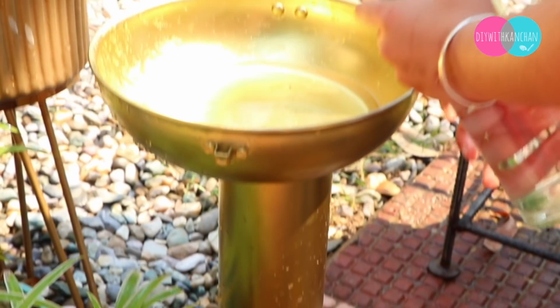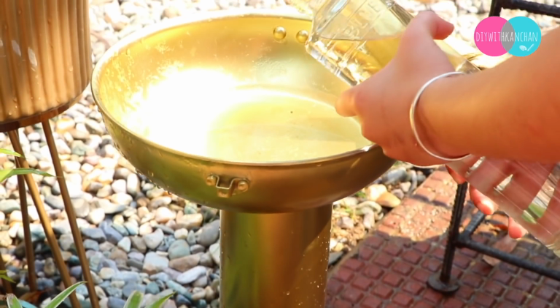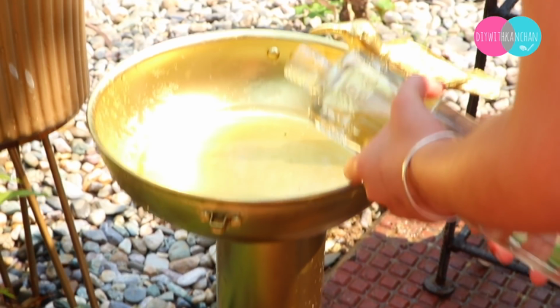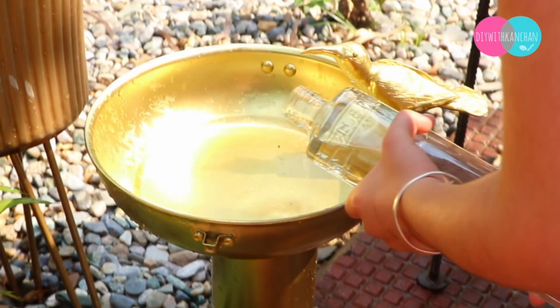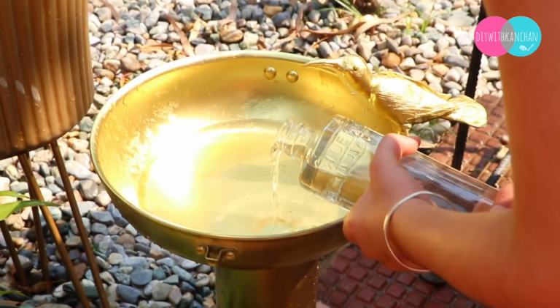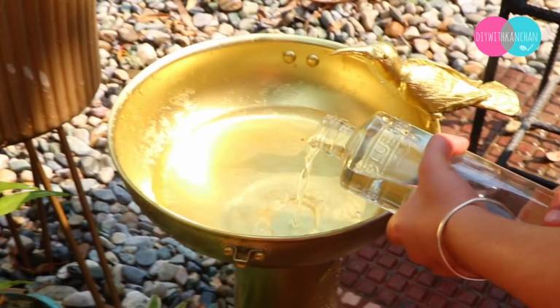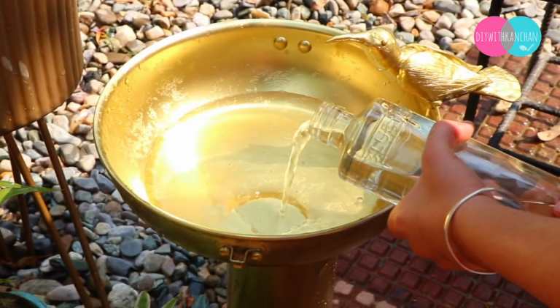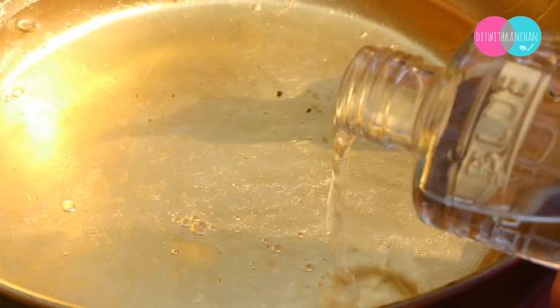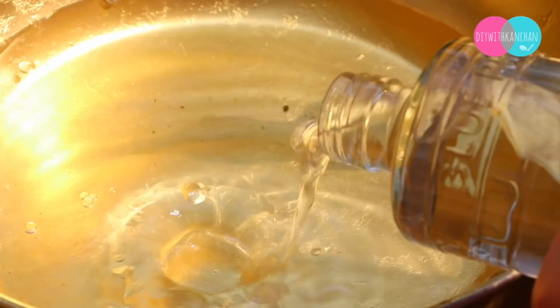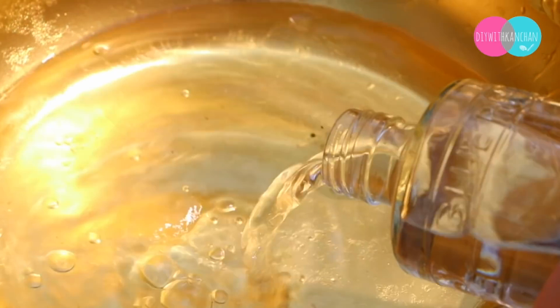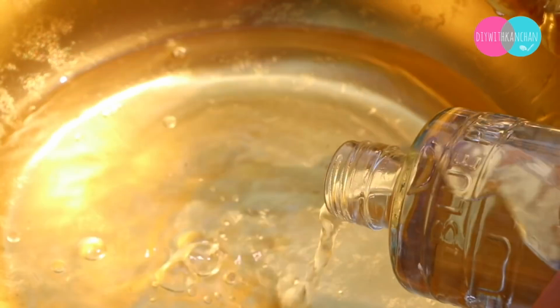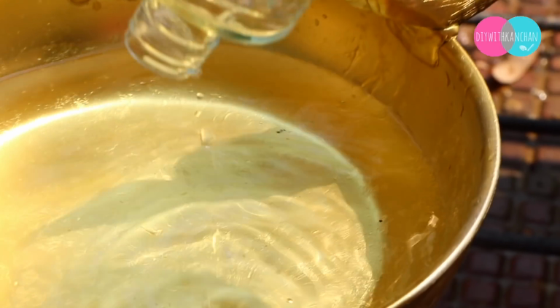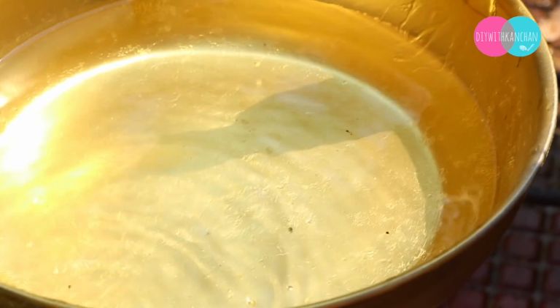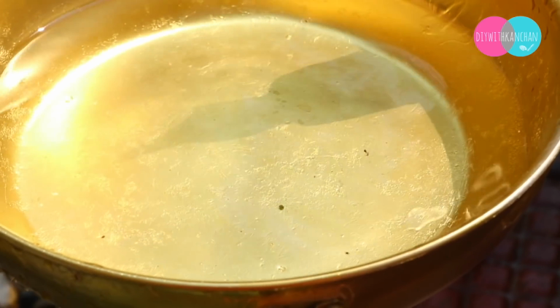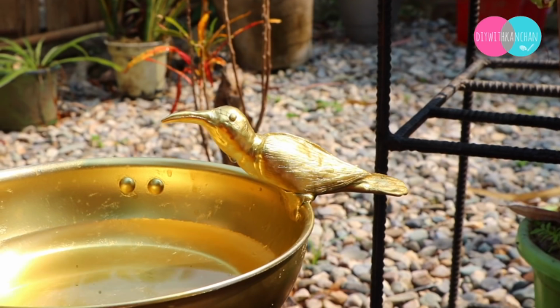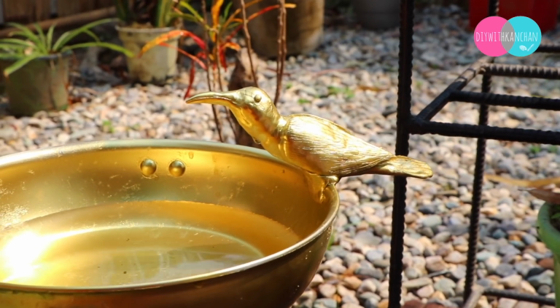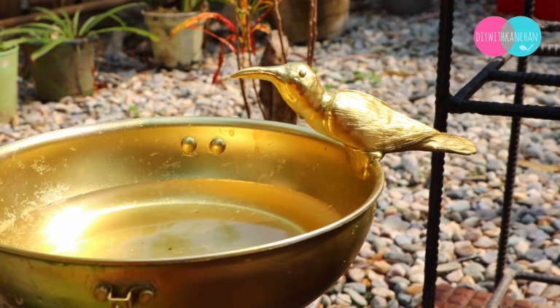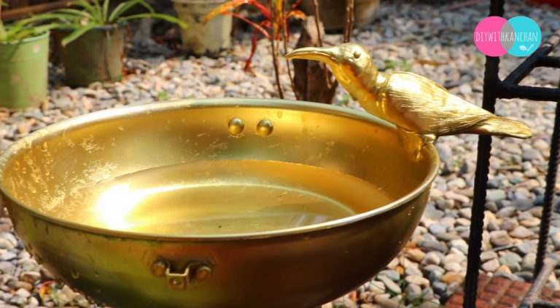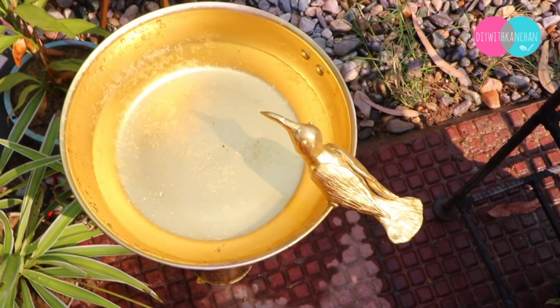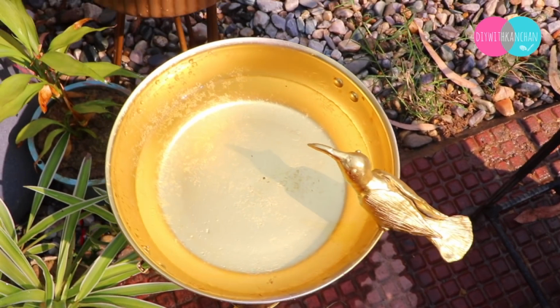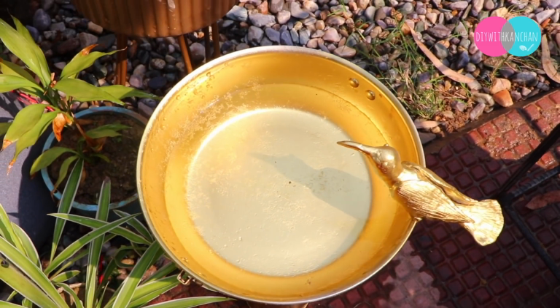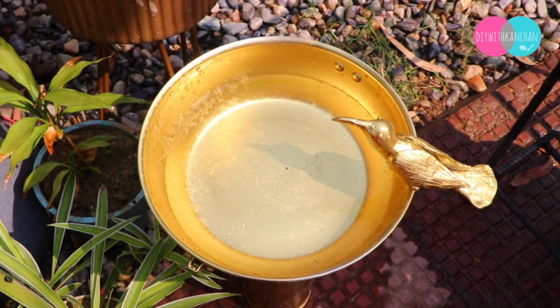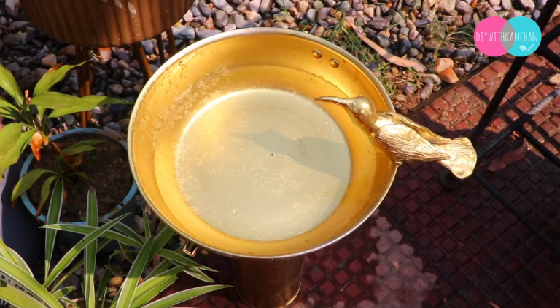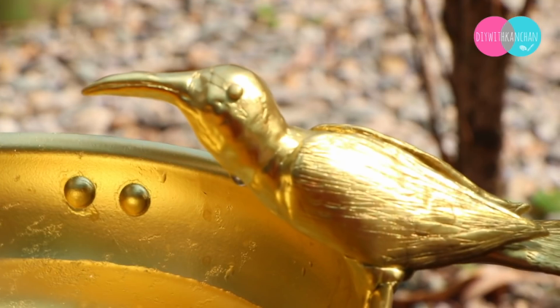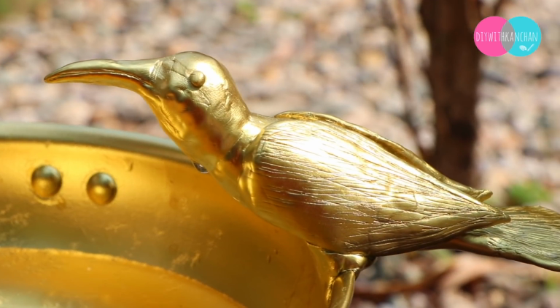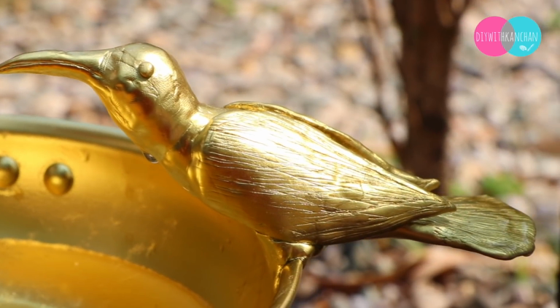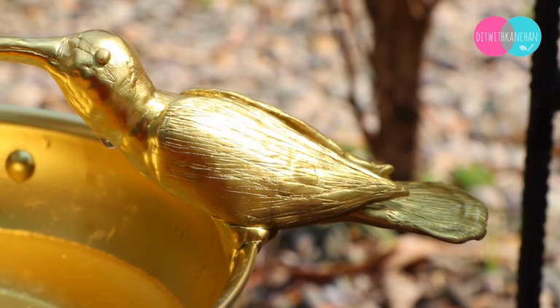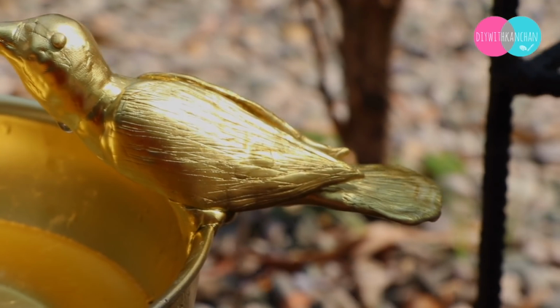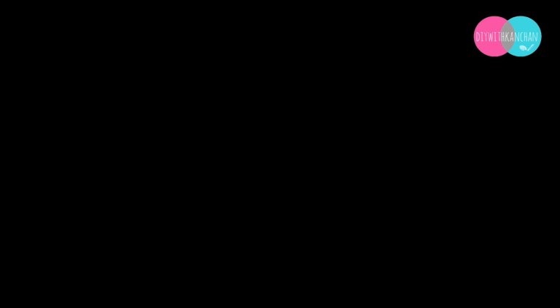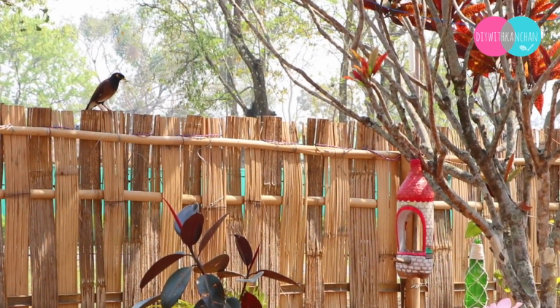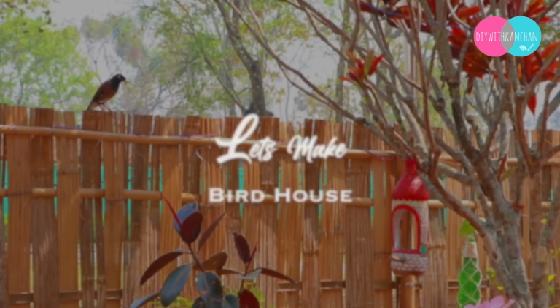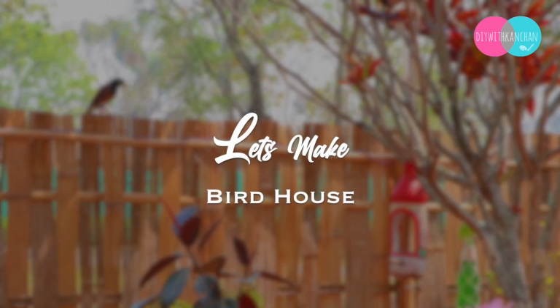Nobody can say that we made this by hand. And our bird bath will look like this — how beautiful it is! Now let's make the birdhouse.